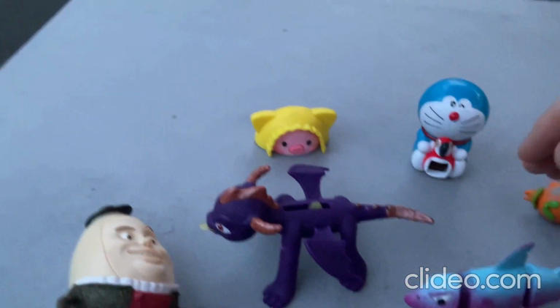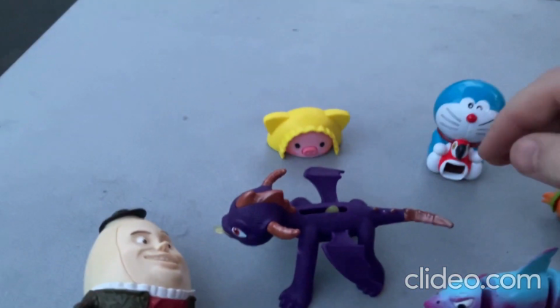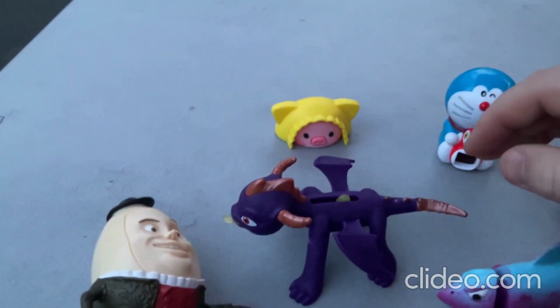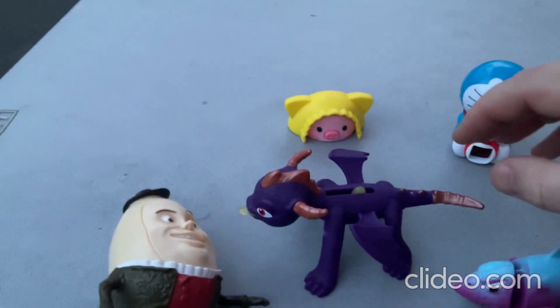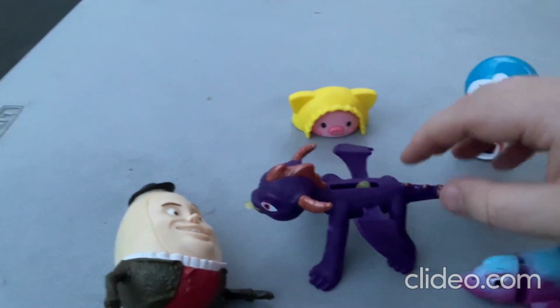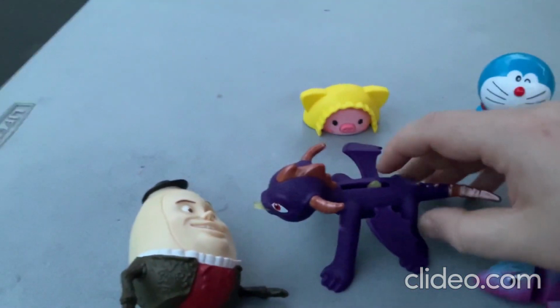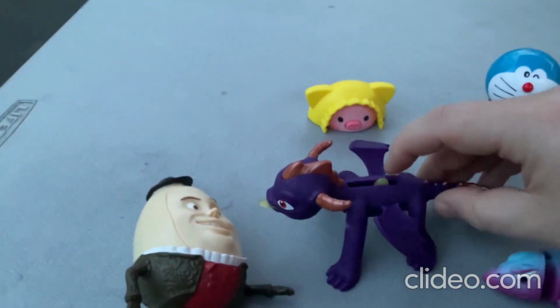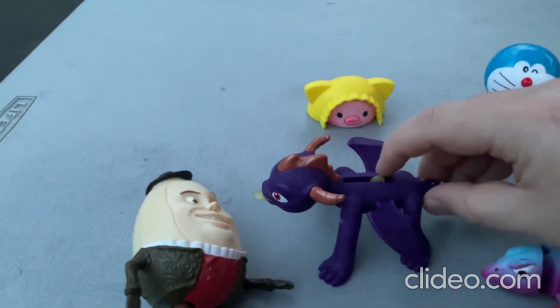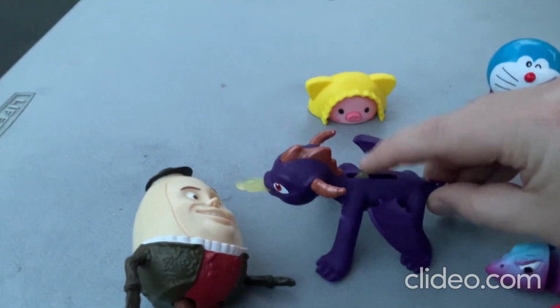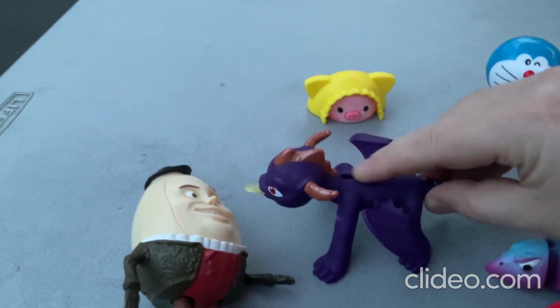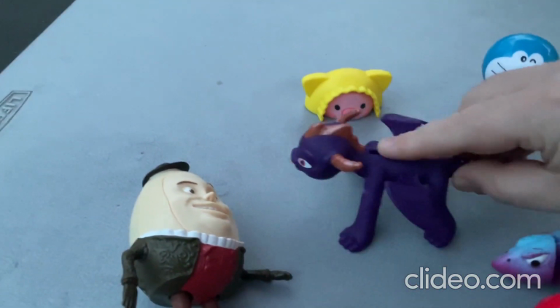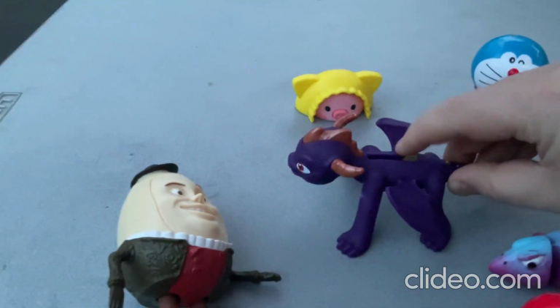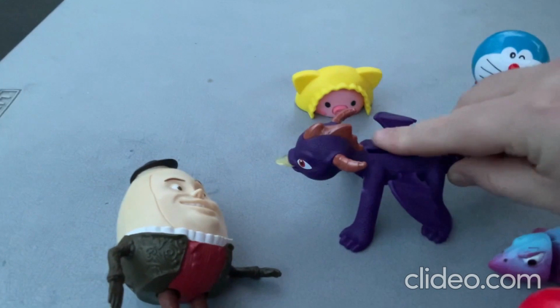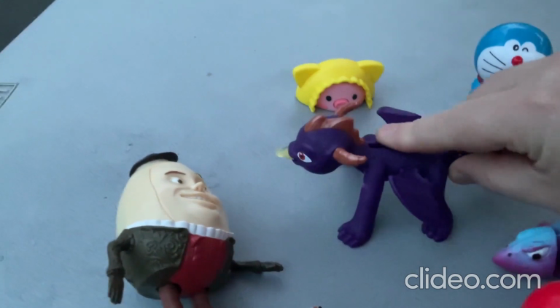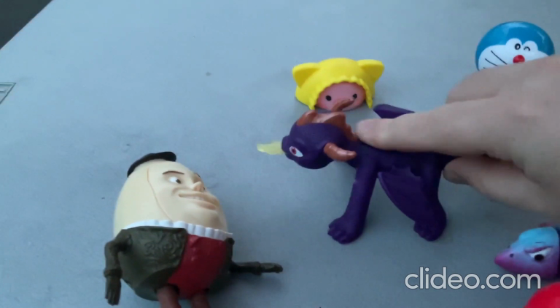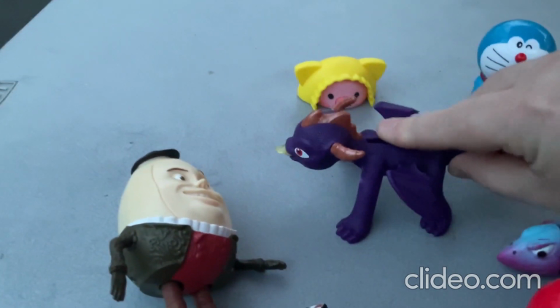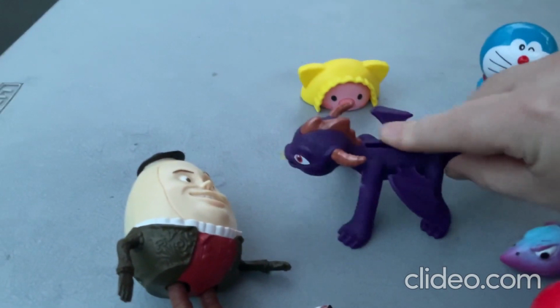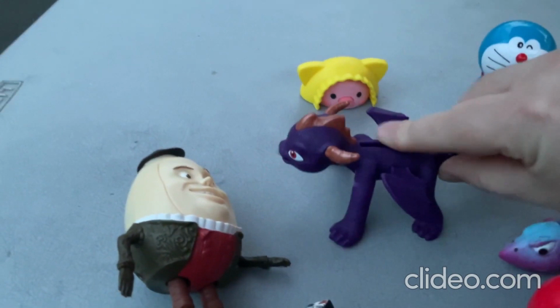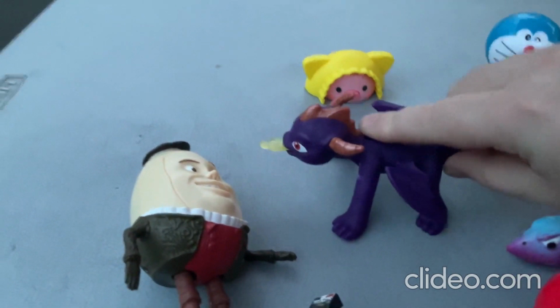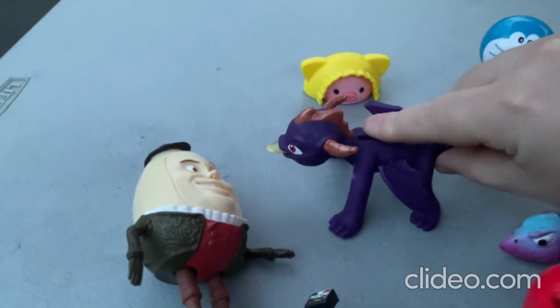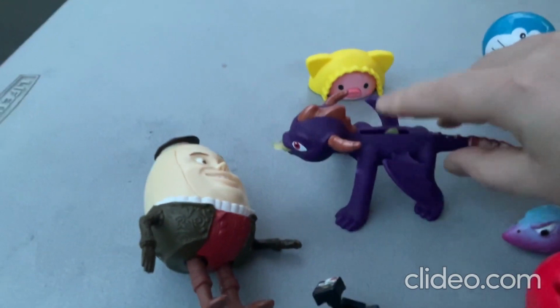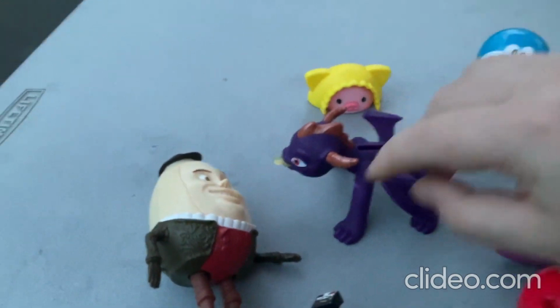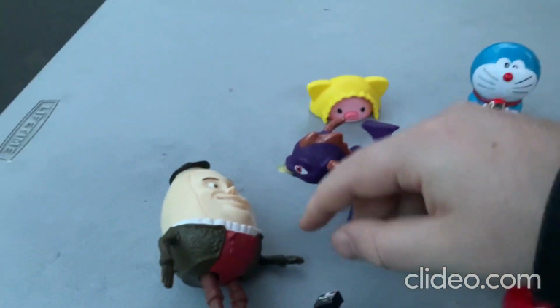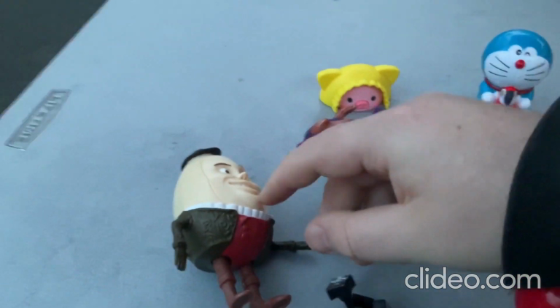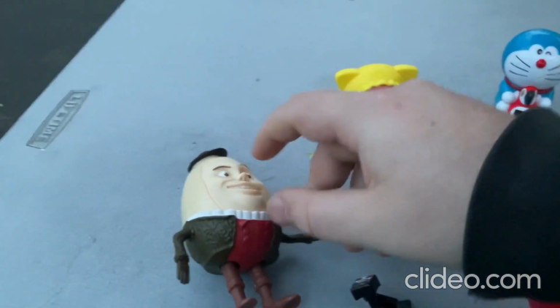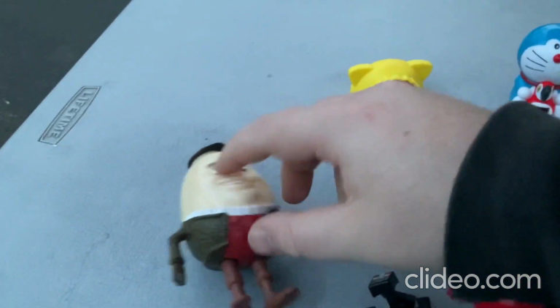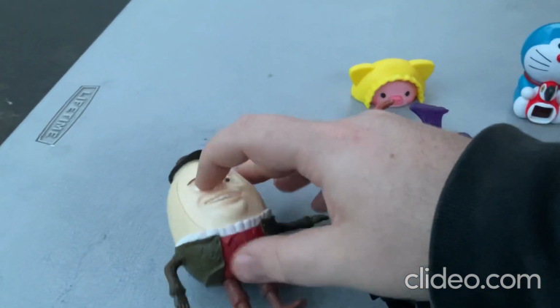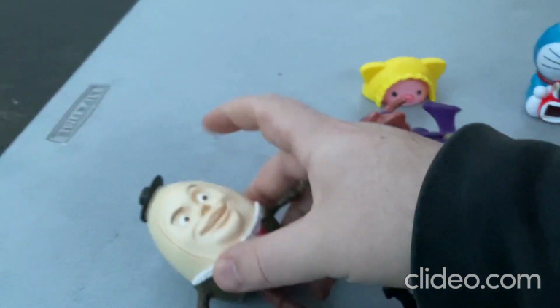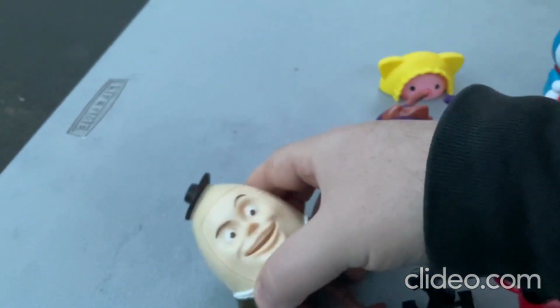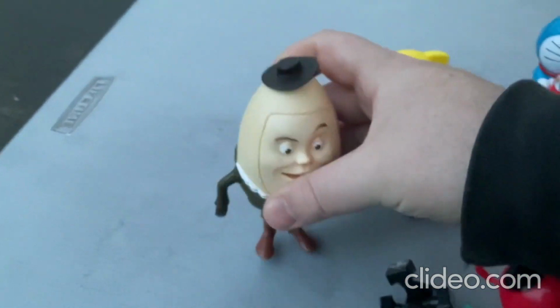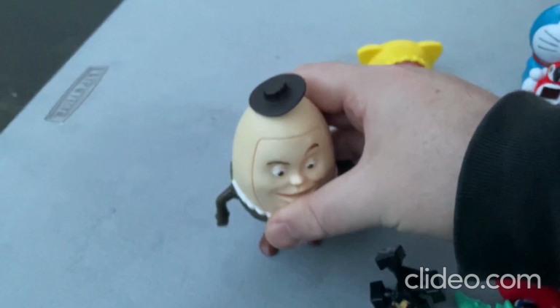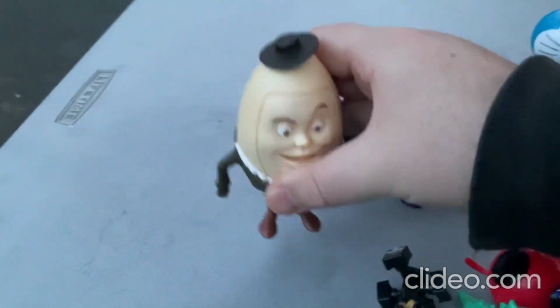So I got a Spyro the Dragon toy, which is really cool. This one here is really cool. And I got a Humpty Dumpty toy, which is pretty fun.